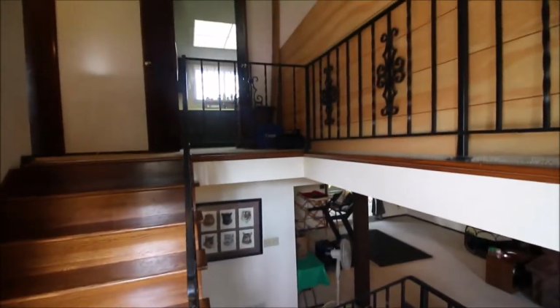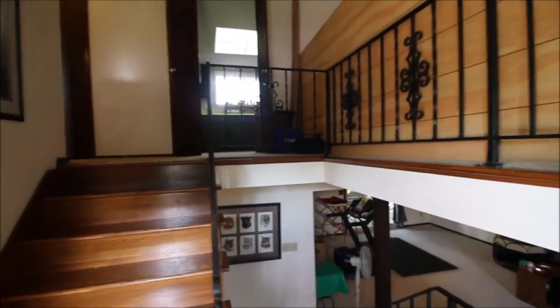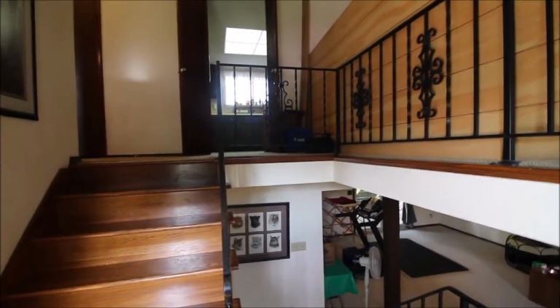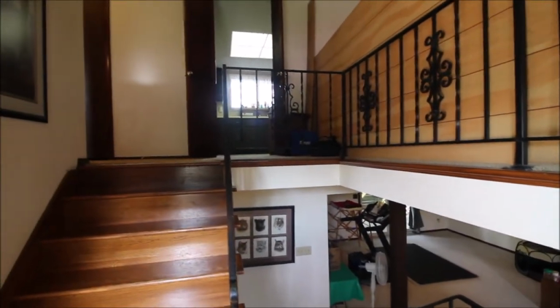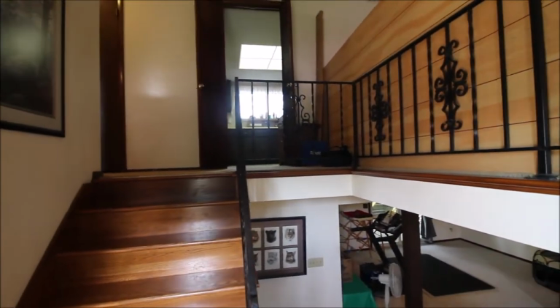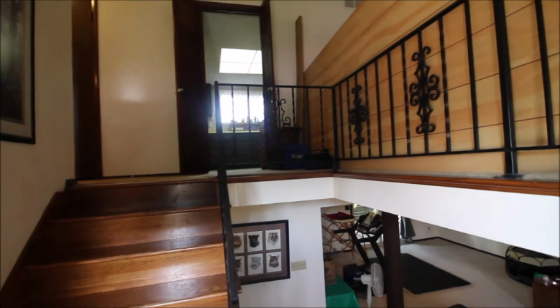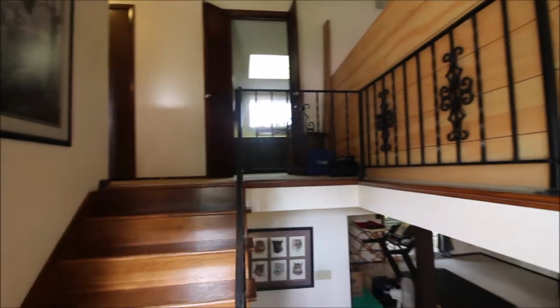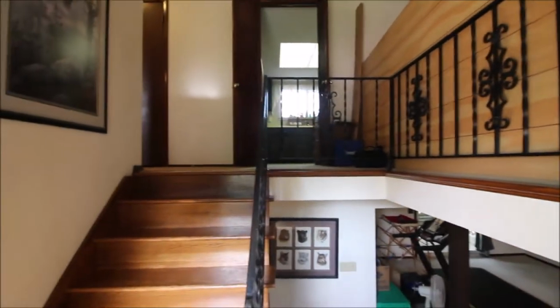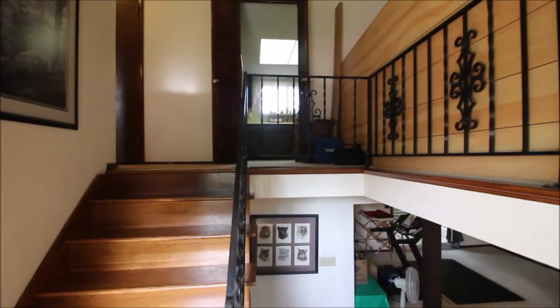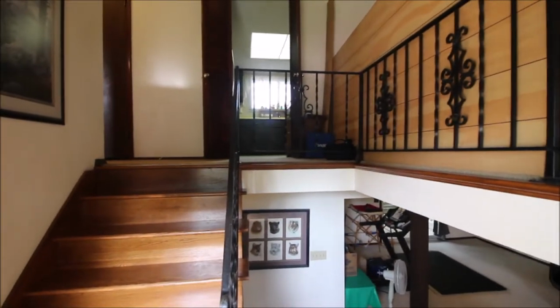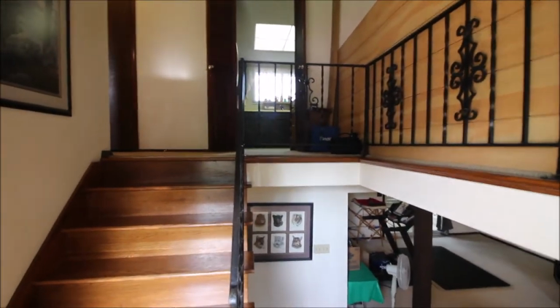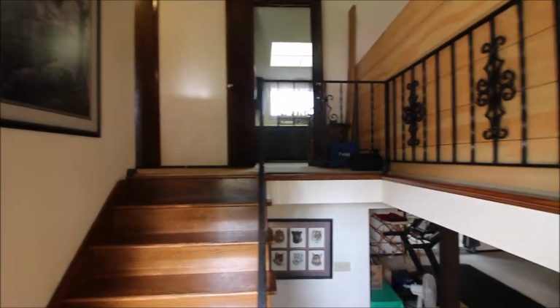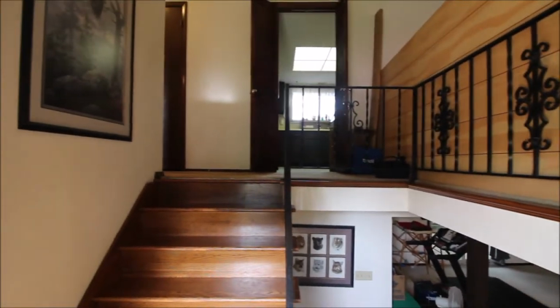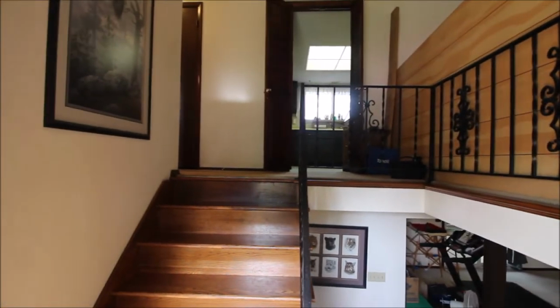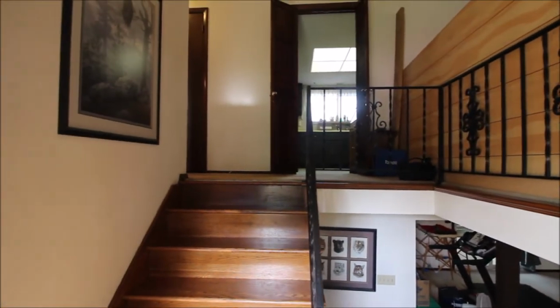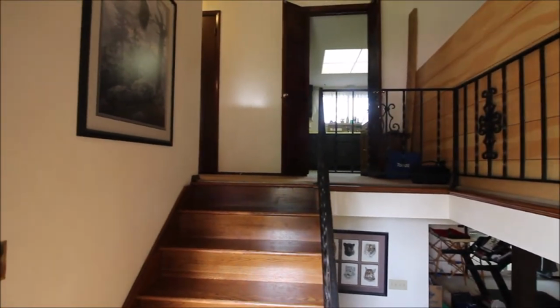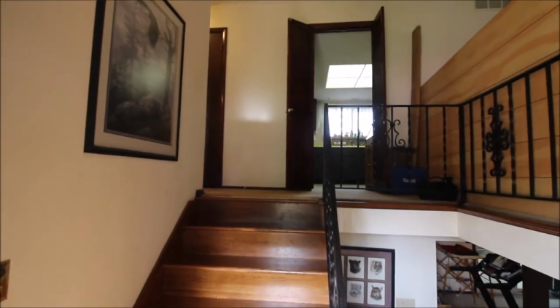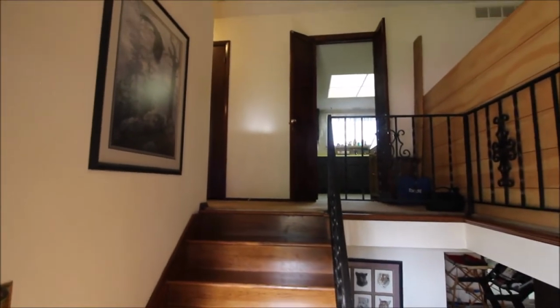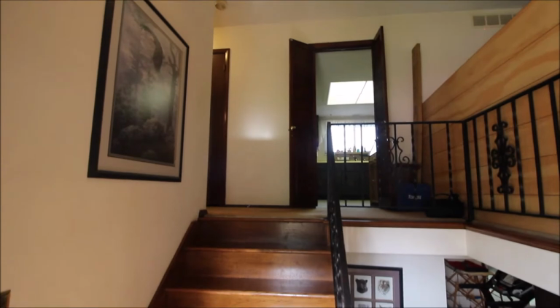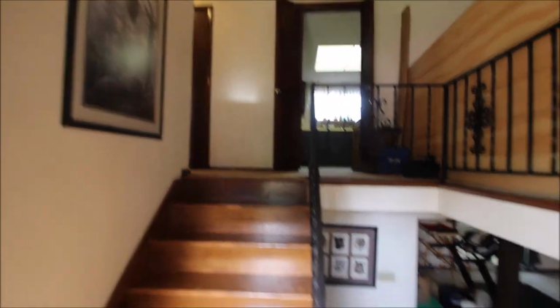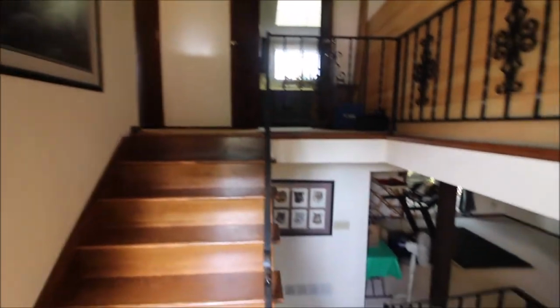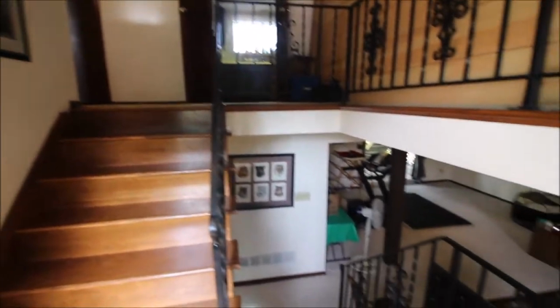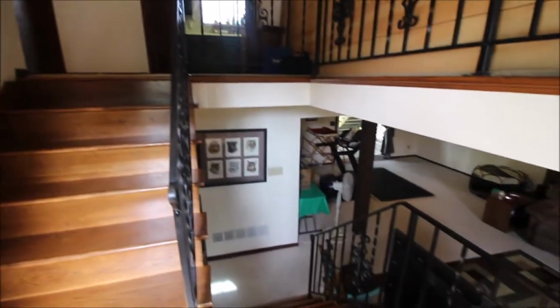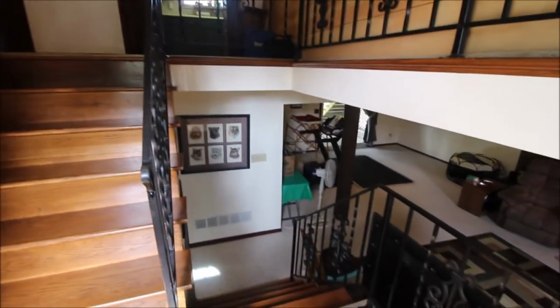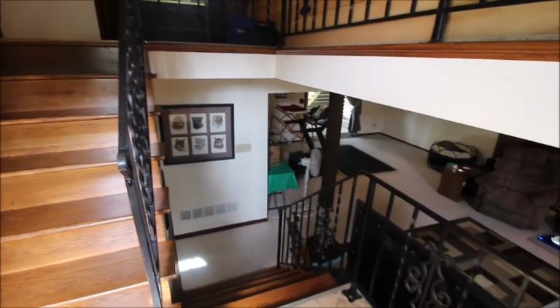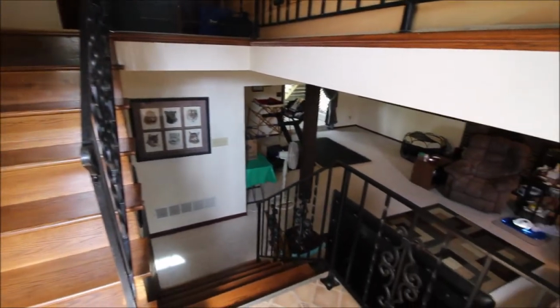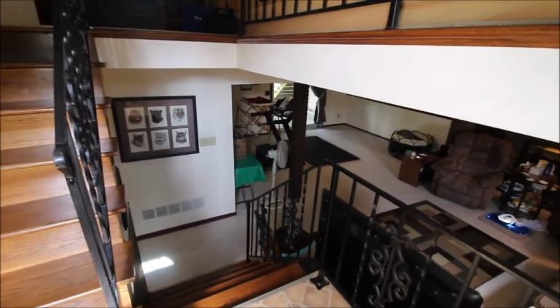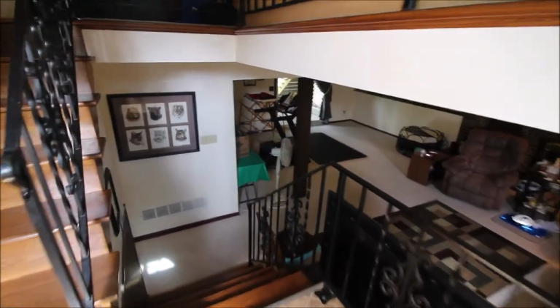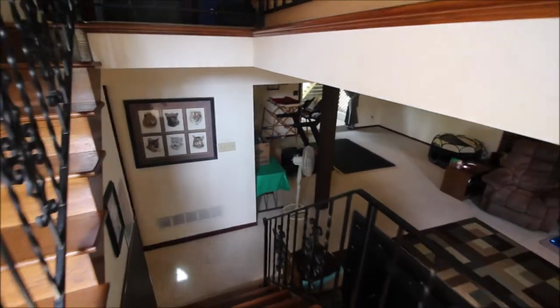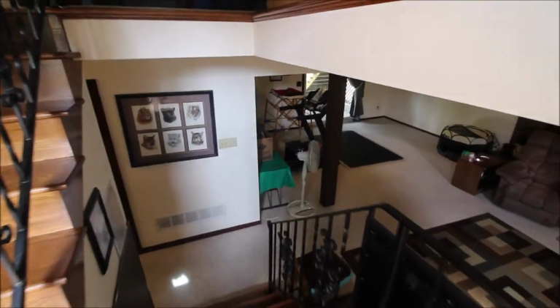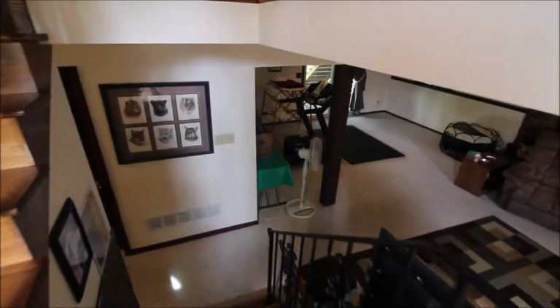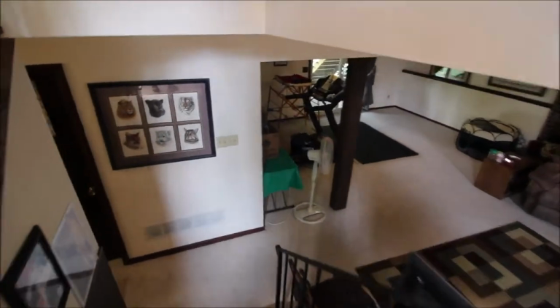Just stepped in the front door here at 1792 Wylene Drive in Beaver Creek, Ohio. Got a couple choices to make when we come in — can either go up or down. So let's go ahead and head downstairs and take a look.